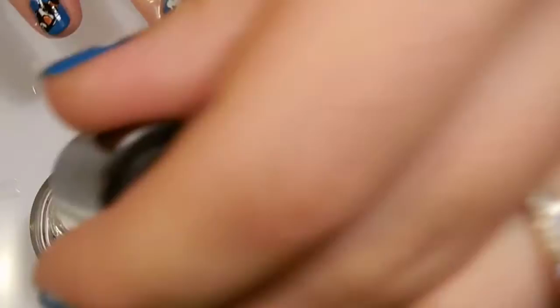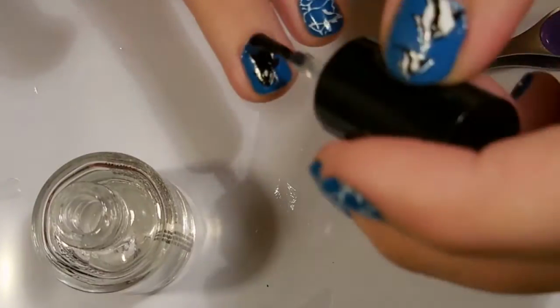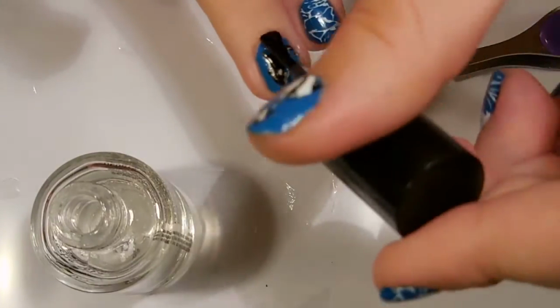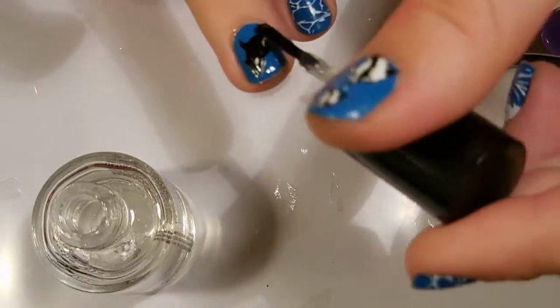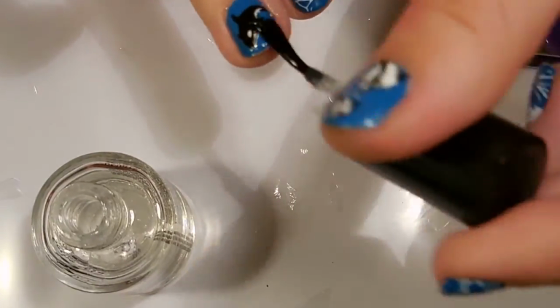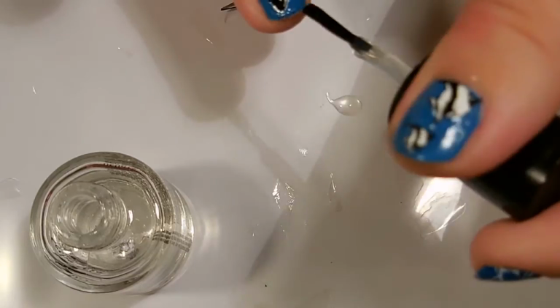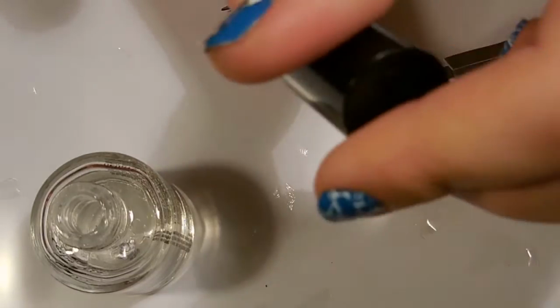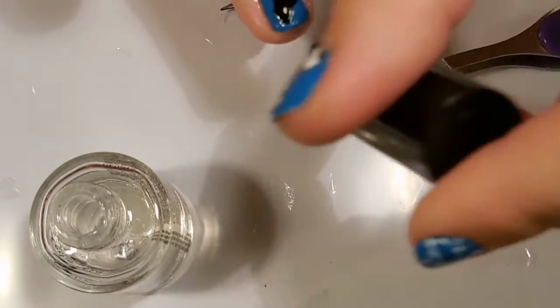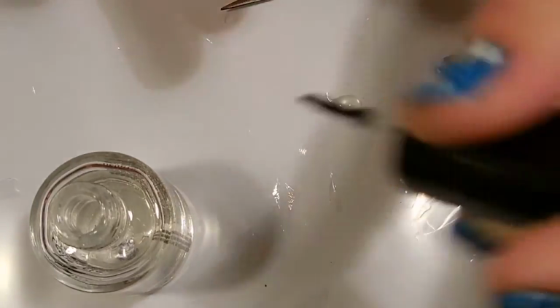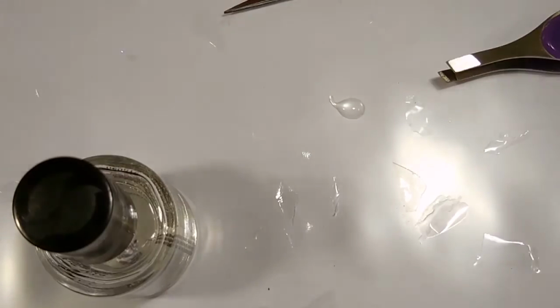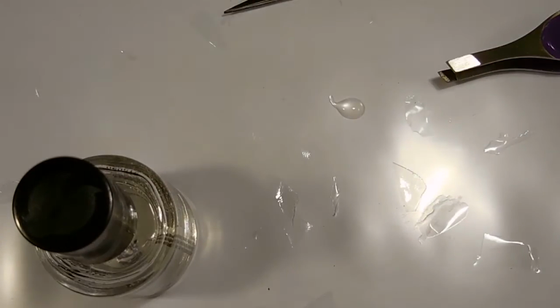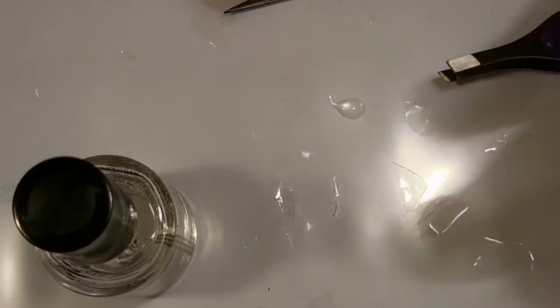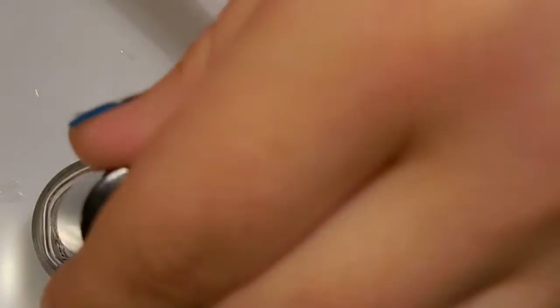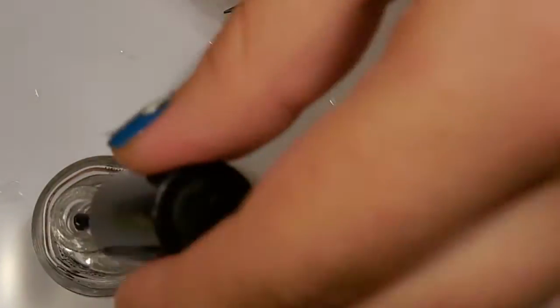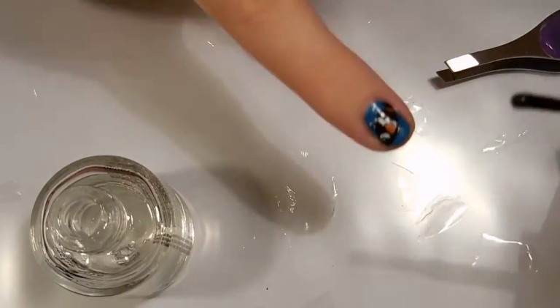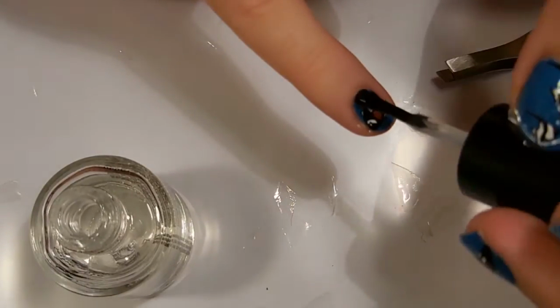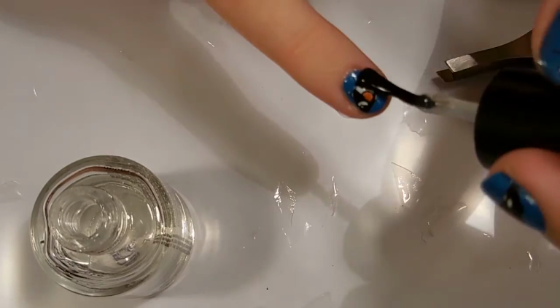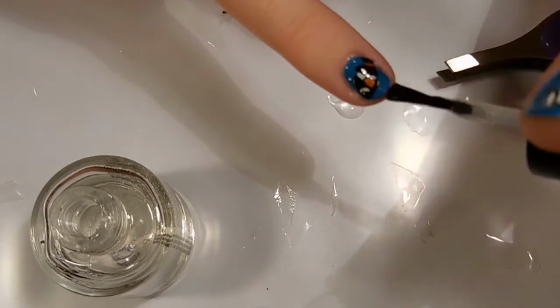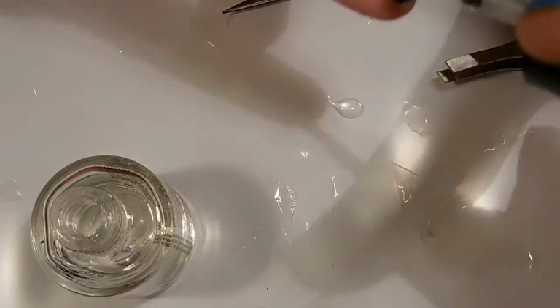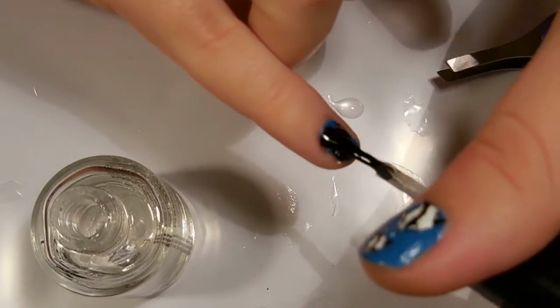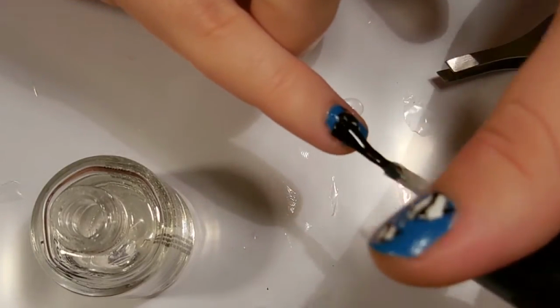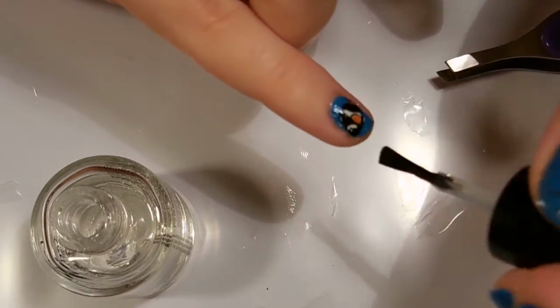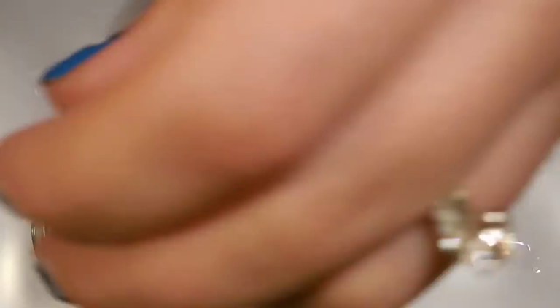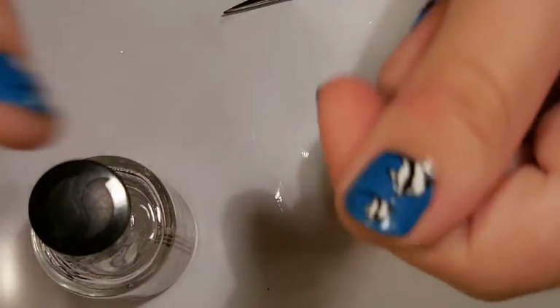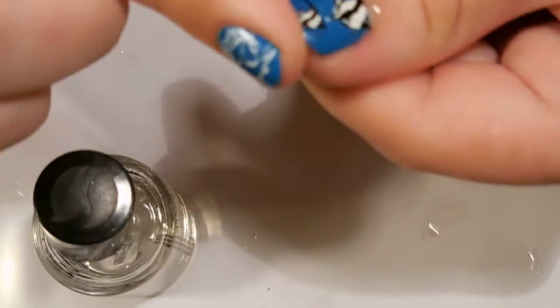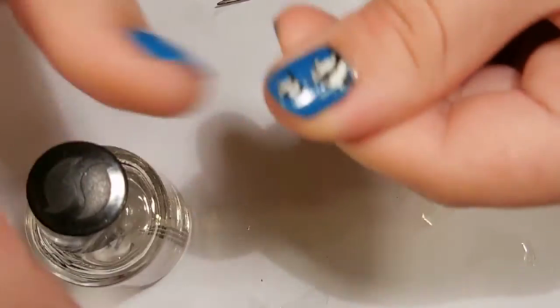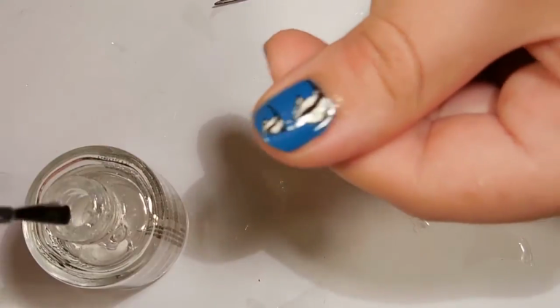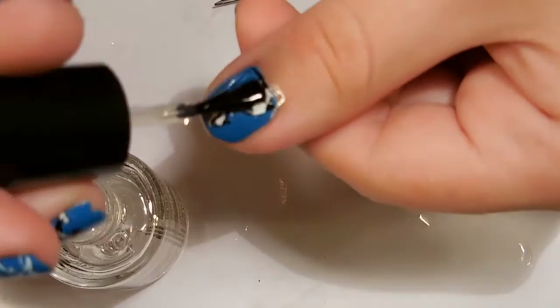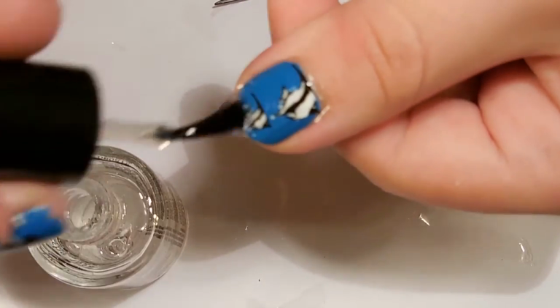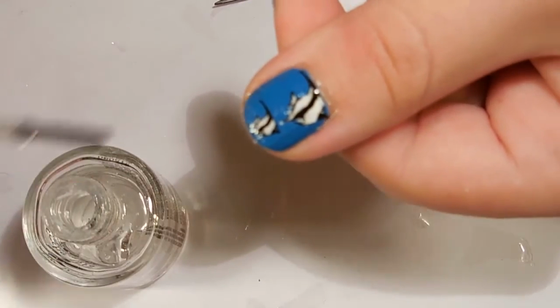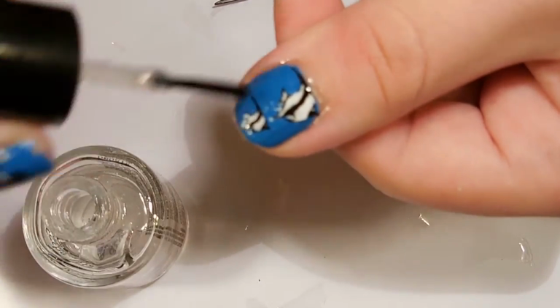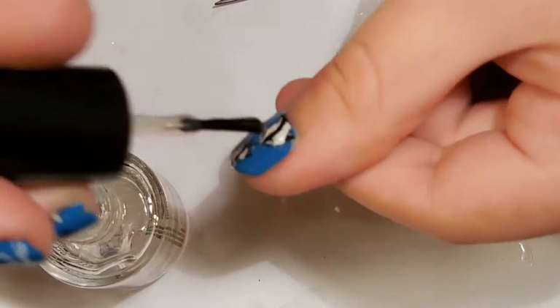The top coat sort of melts the old top coat away, so just be mindful of that. Don't overdo it with the top coat because it does get kind of mushy if you mess with it too much.